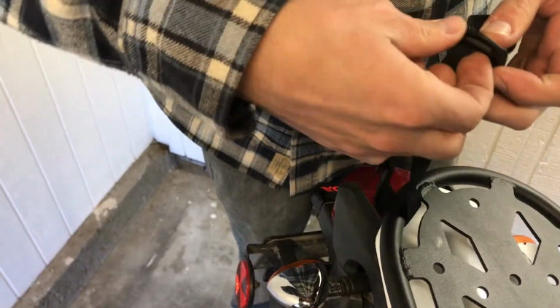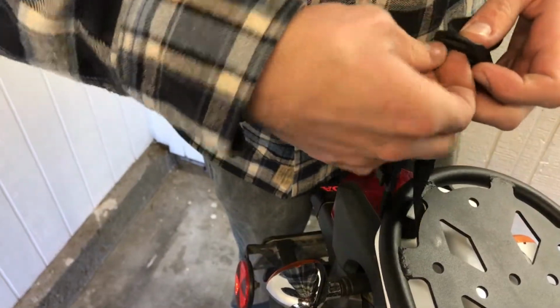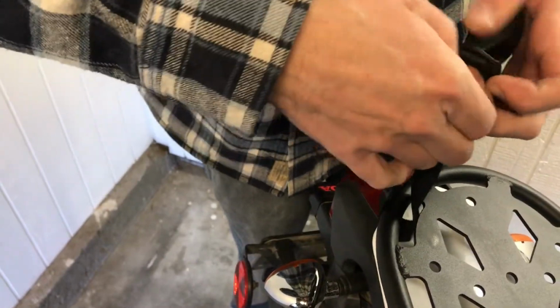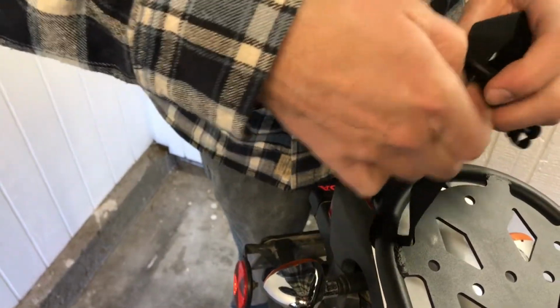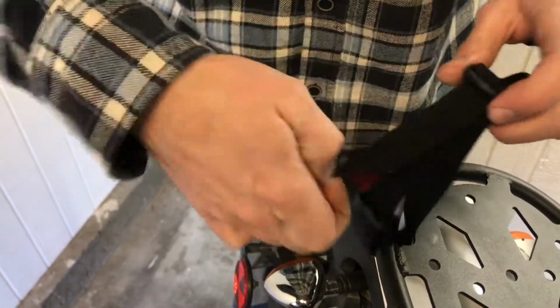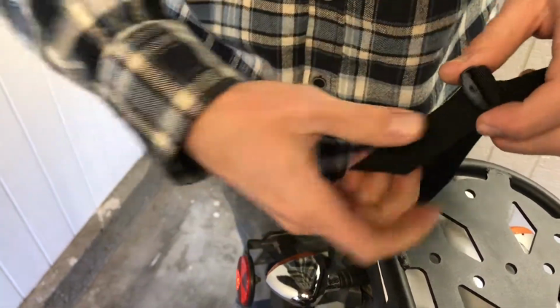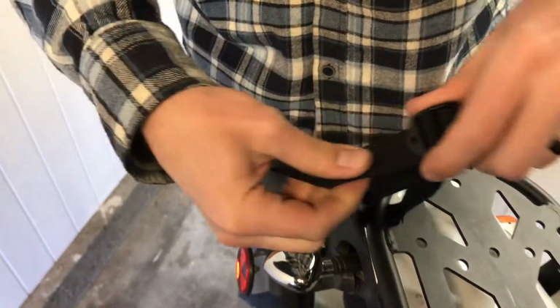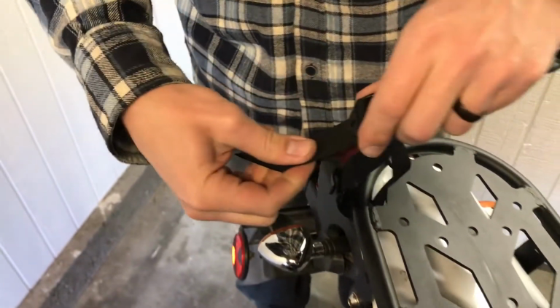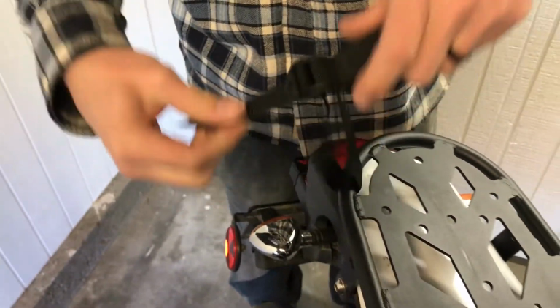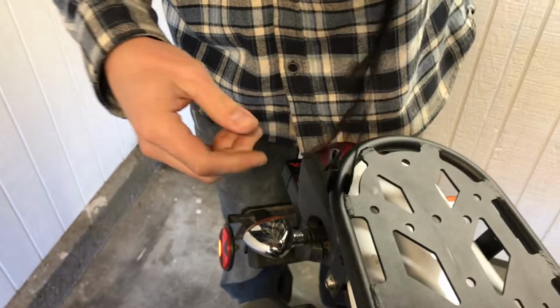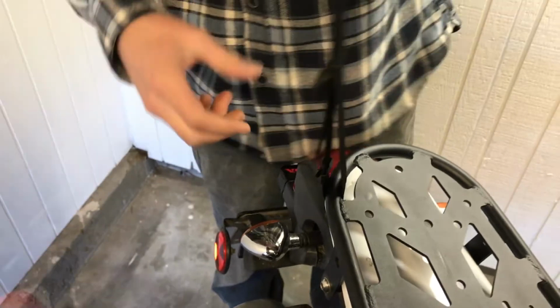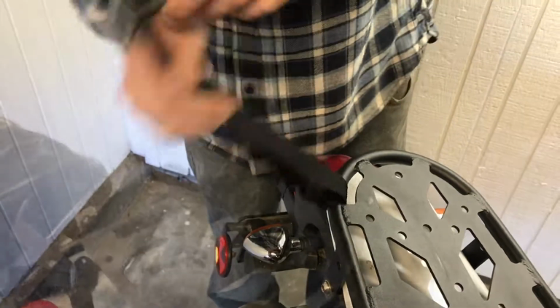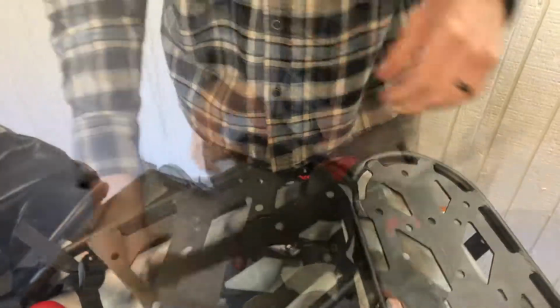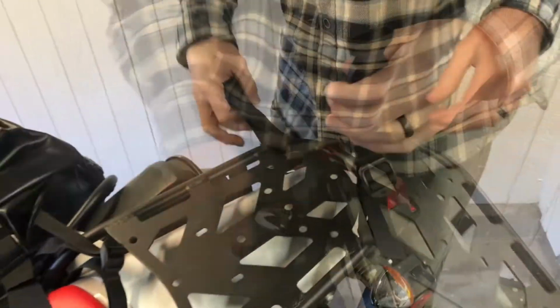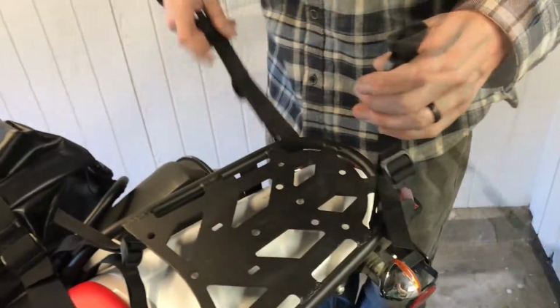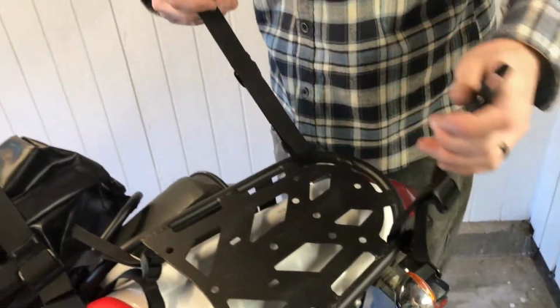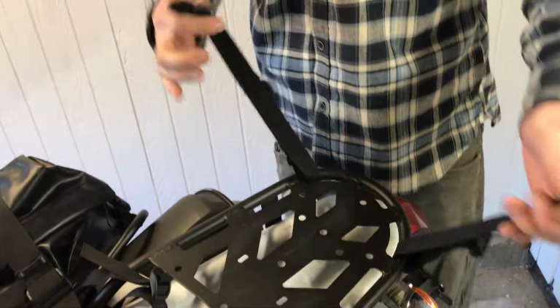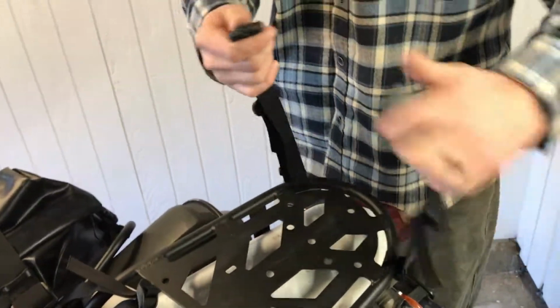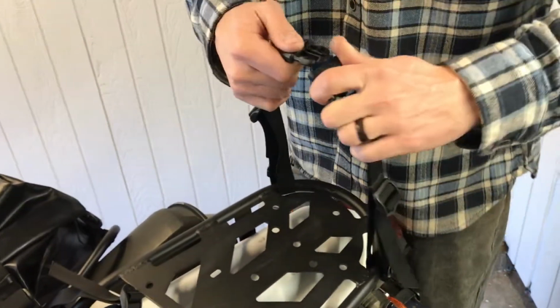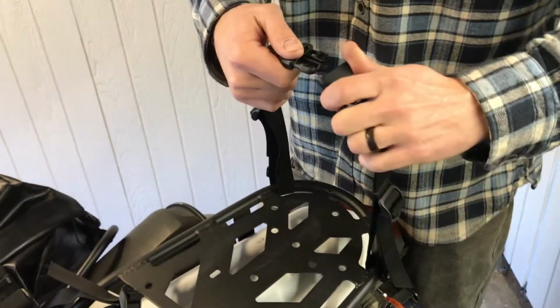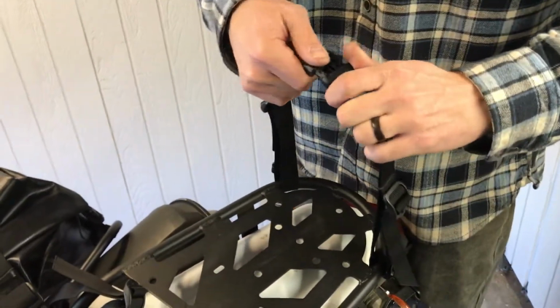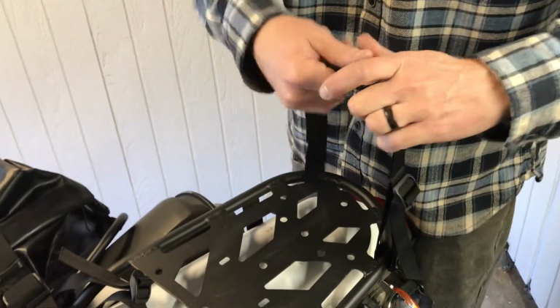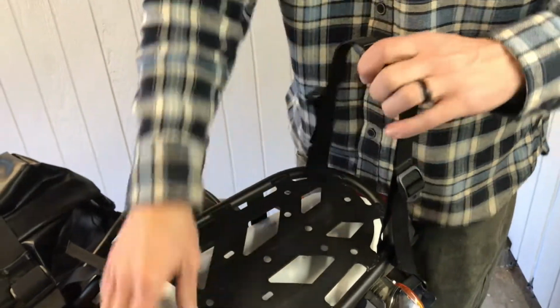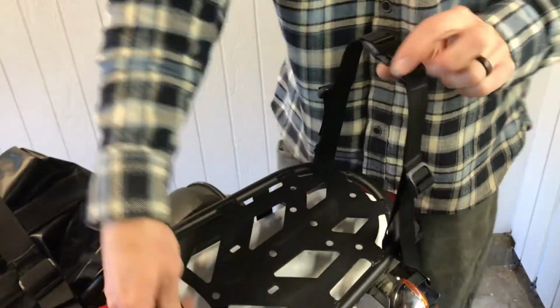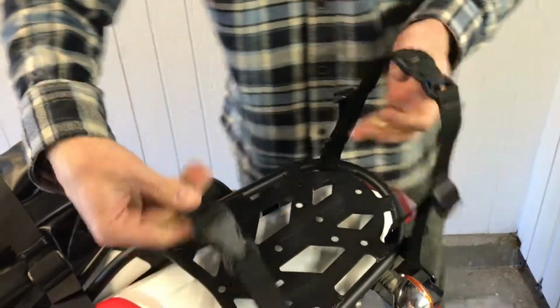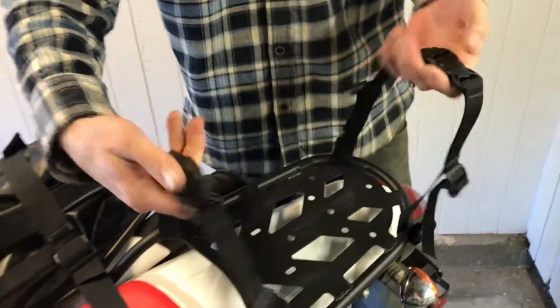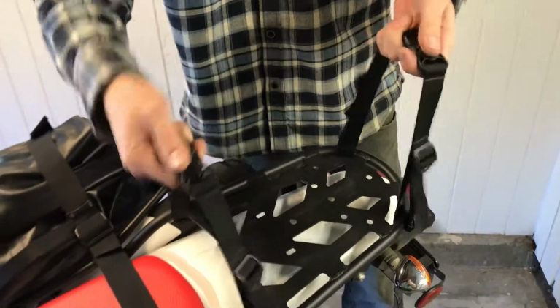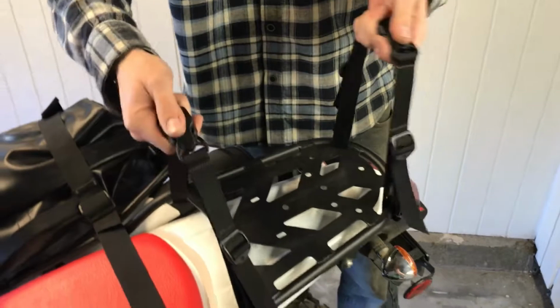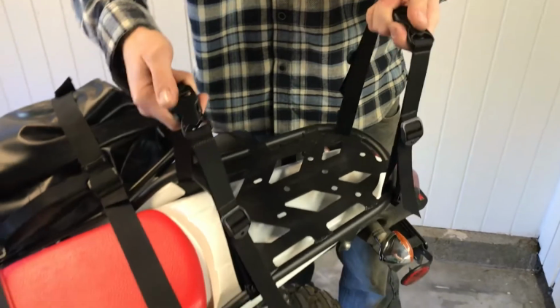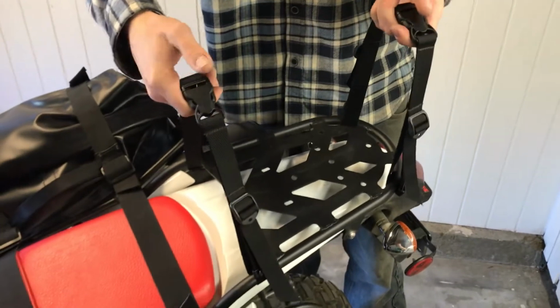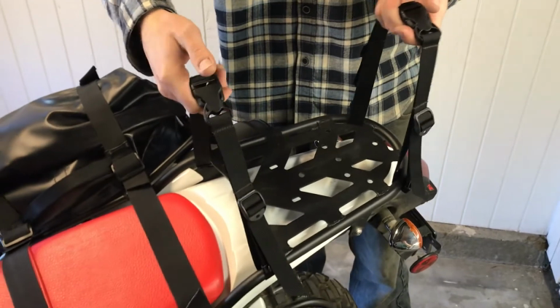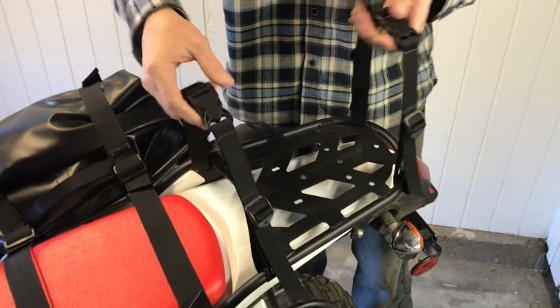For the rear straps, you'll want to run them through the corners of the rack following the same strapping procedure as the fronts. Now that all four straps are in place, you're ready to mount your bag.